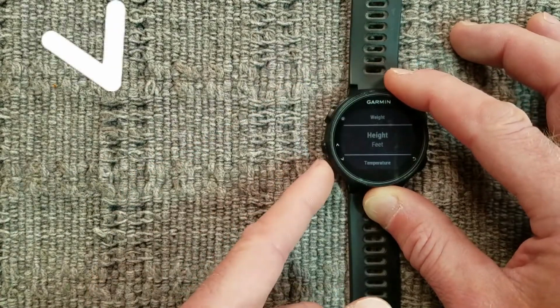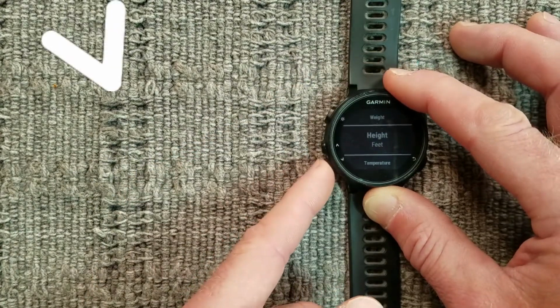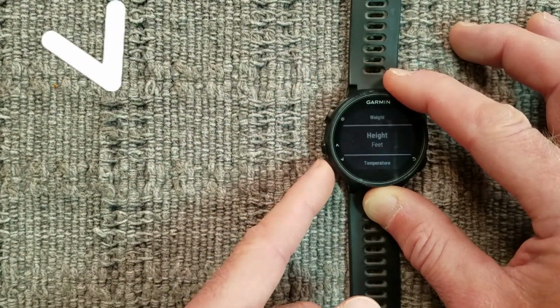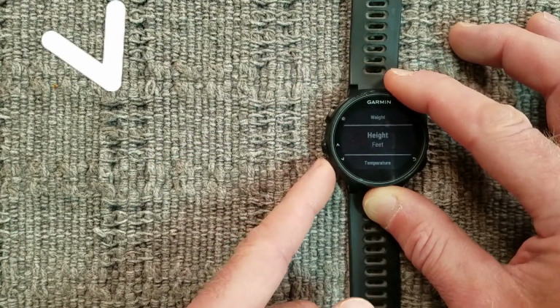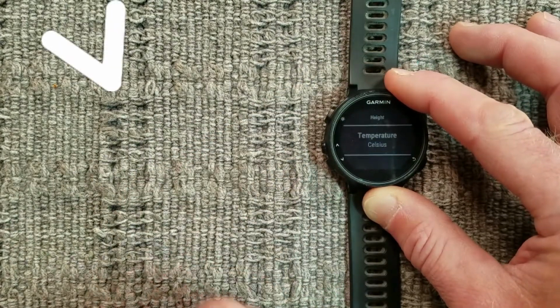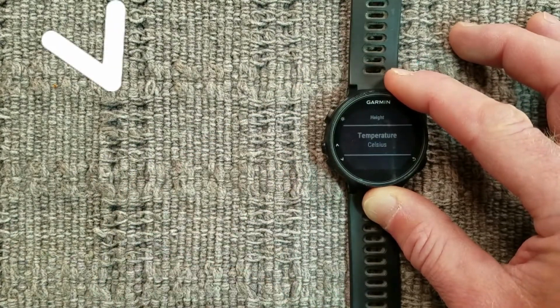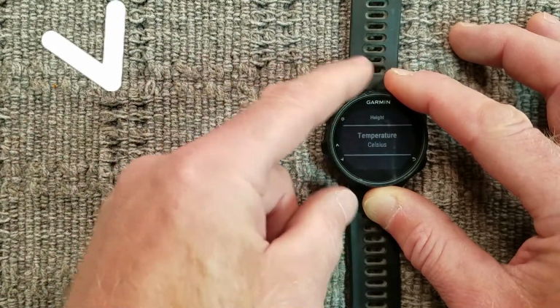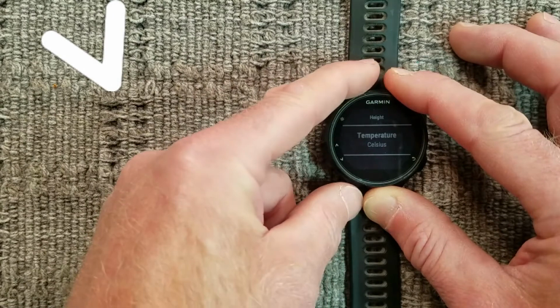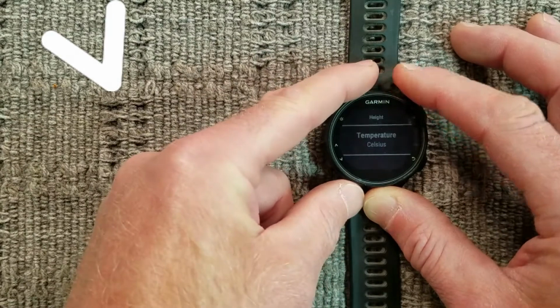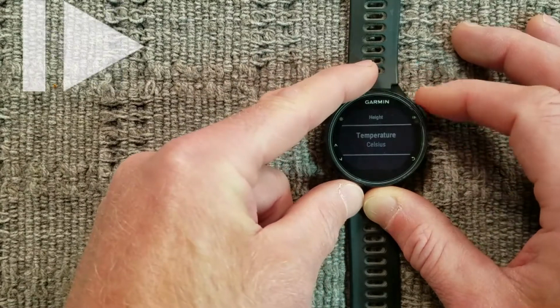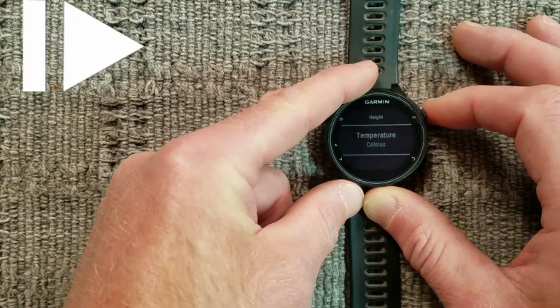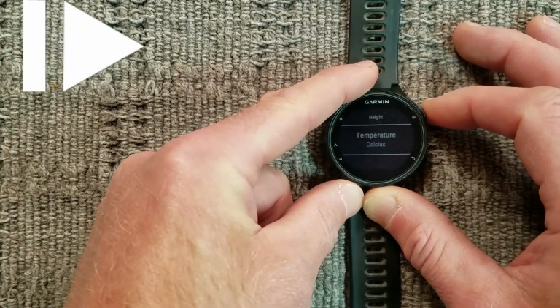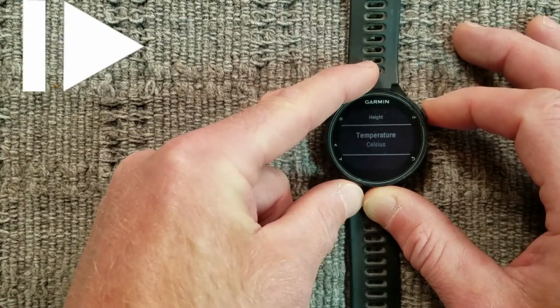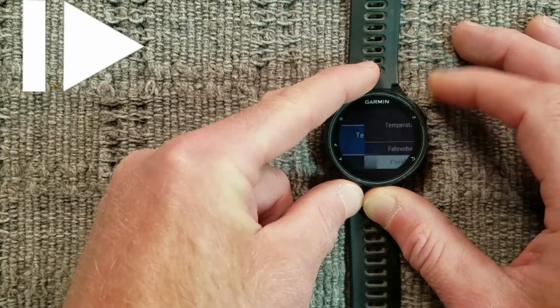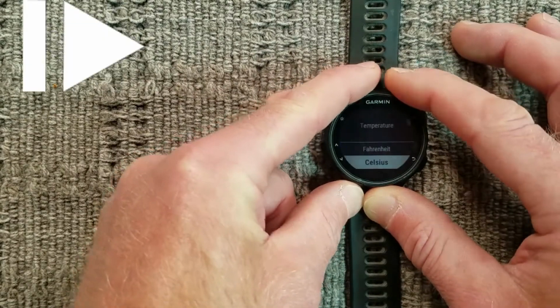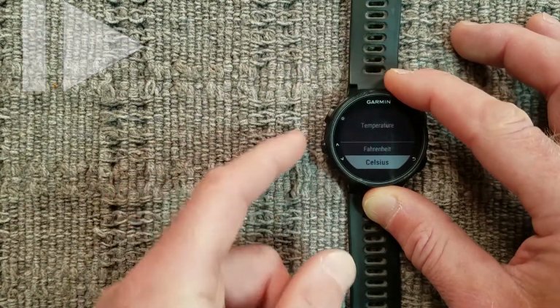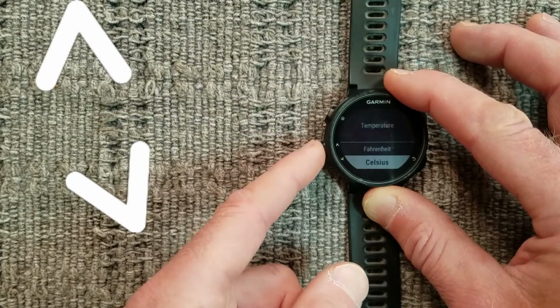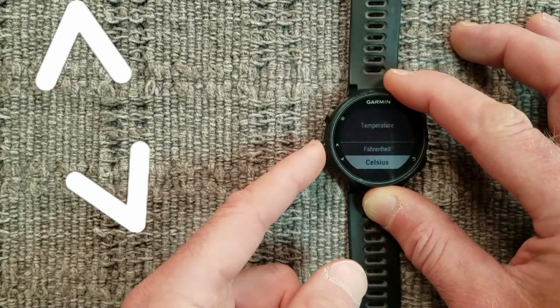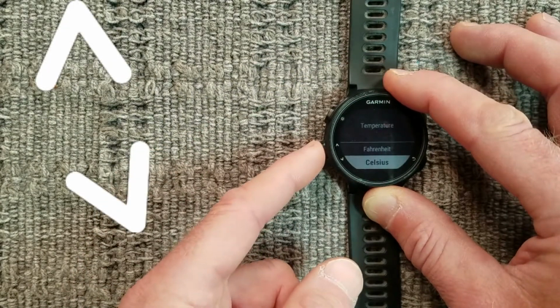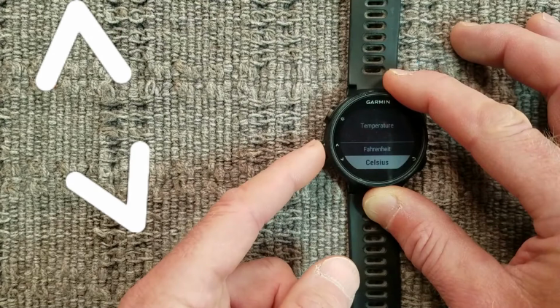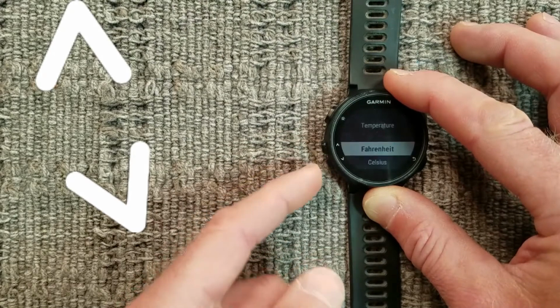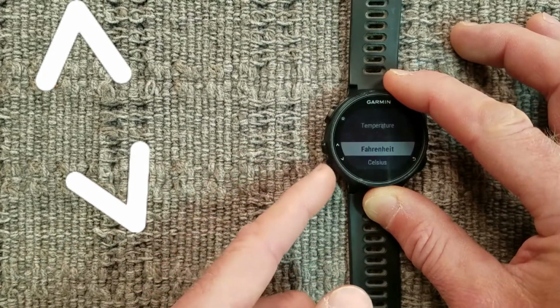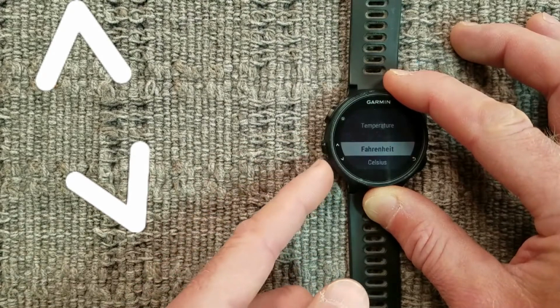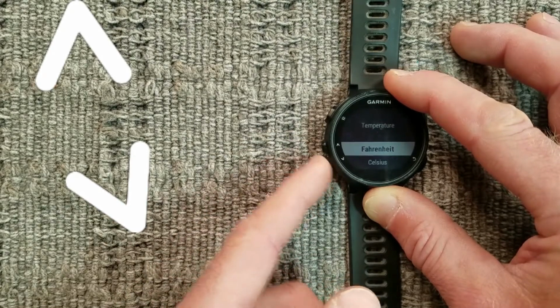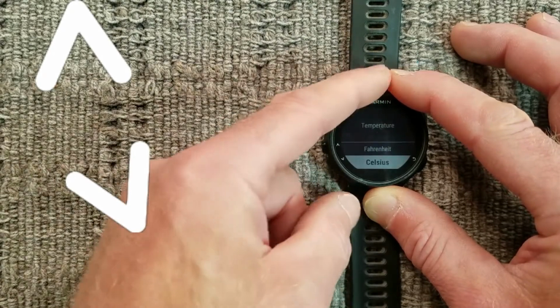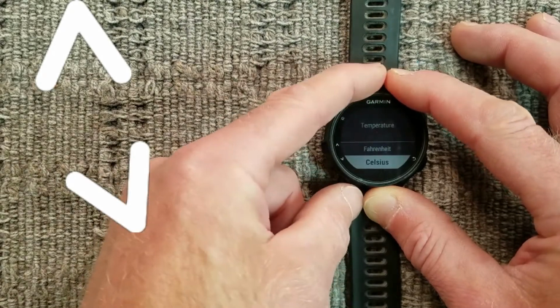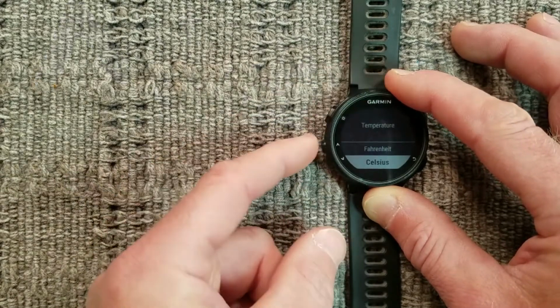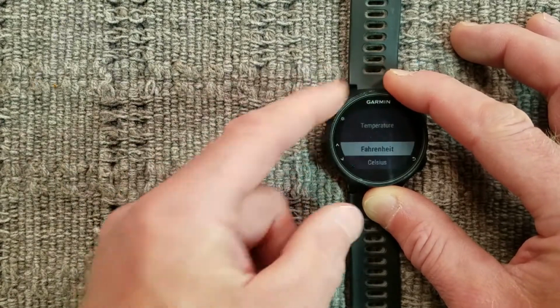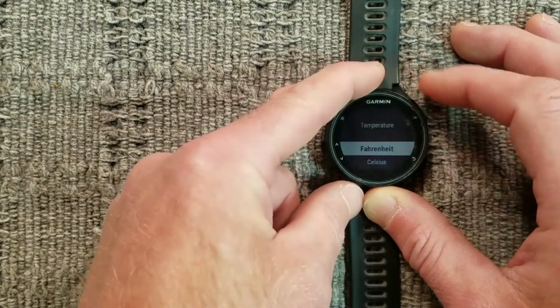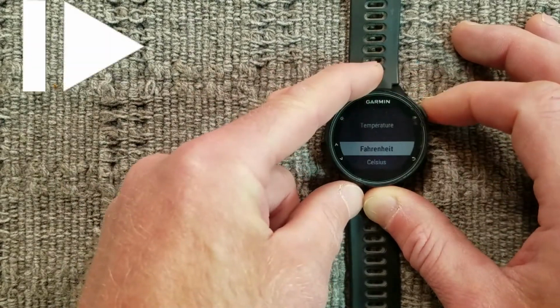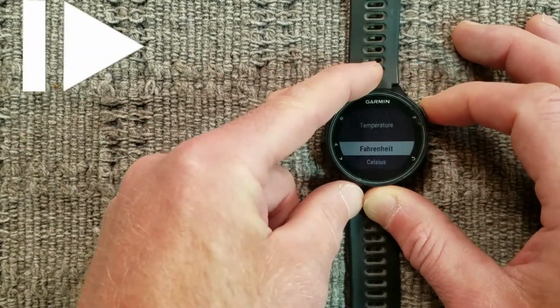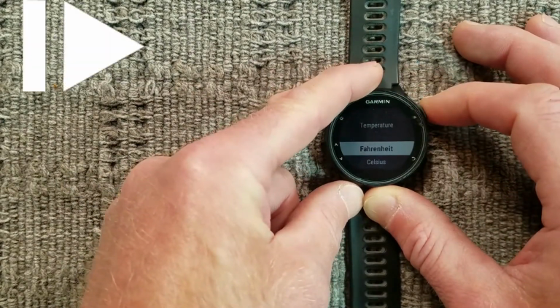Press the down arrow button. For temperature, hit Enter and use the arrow buttons to select between Fahrenheit and Celsius. Press Enter.